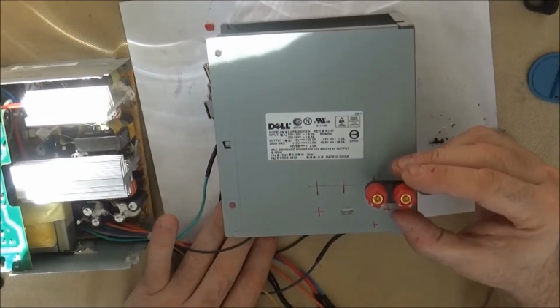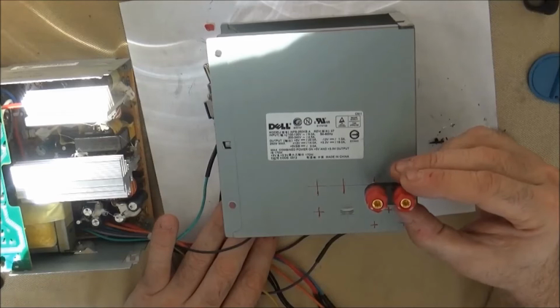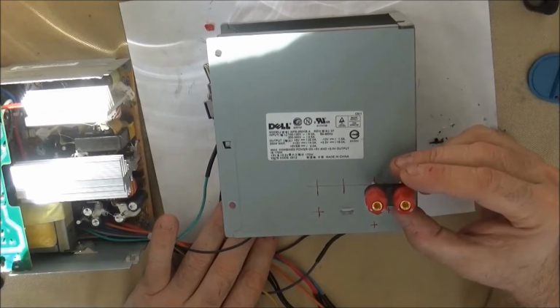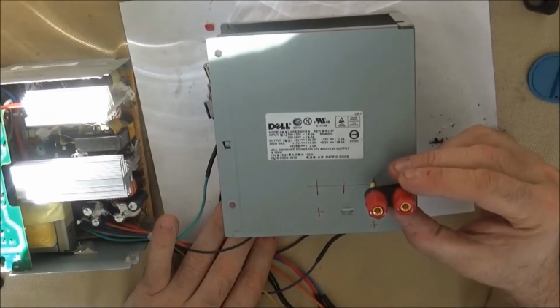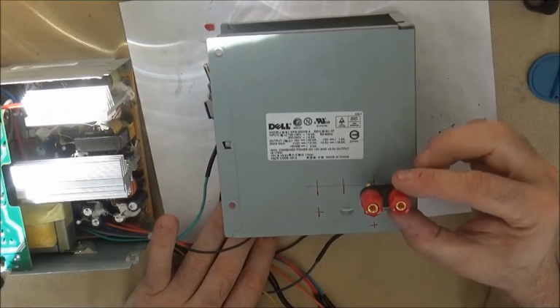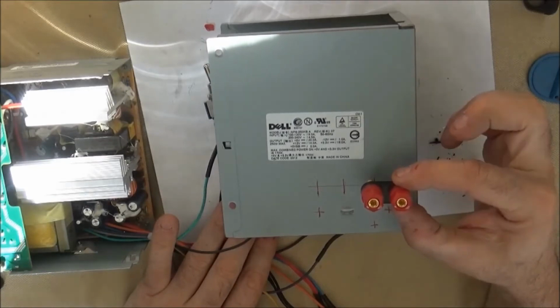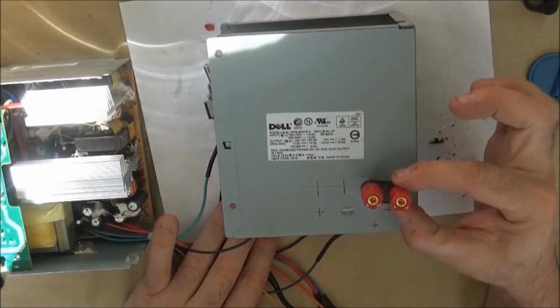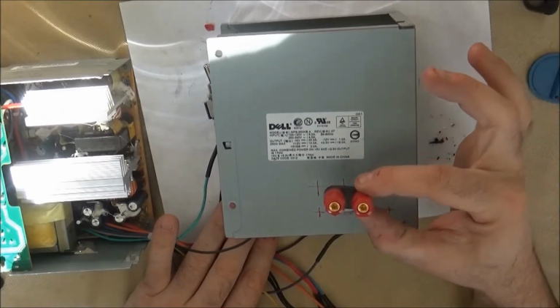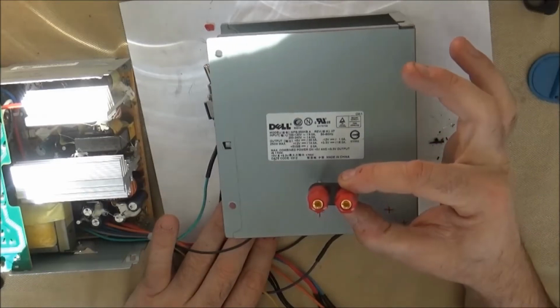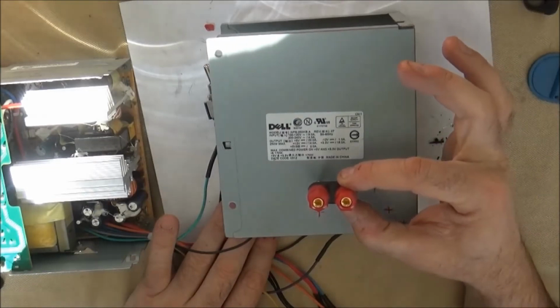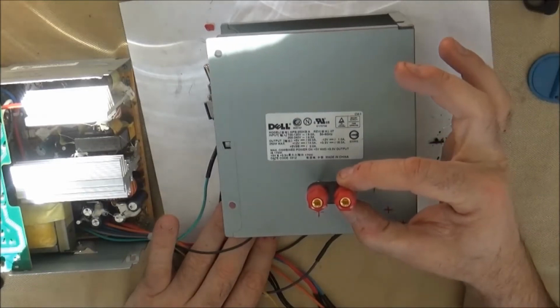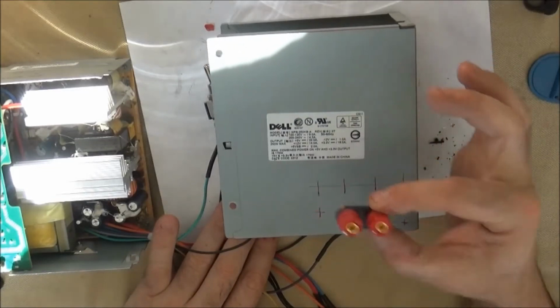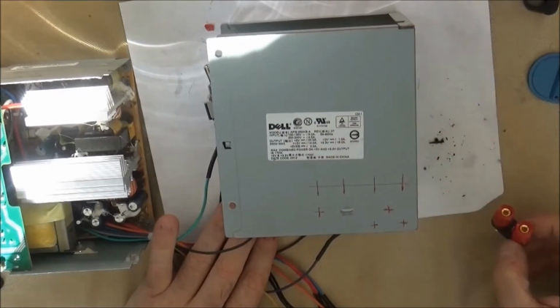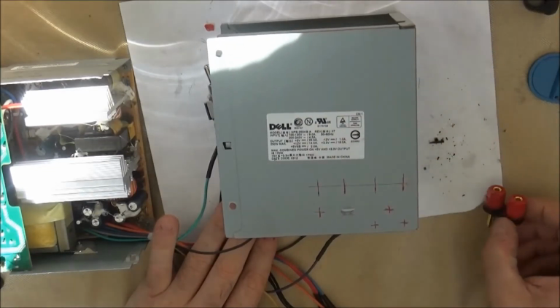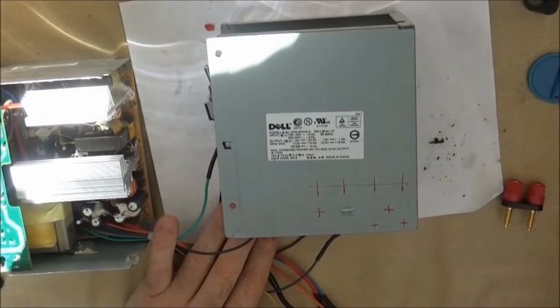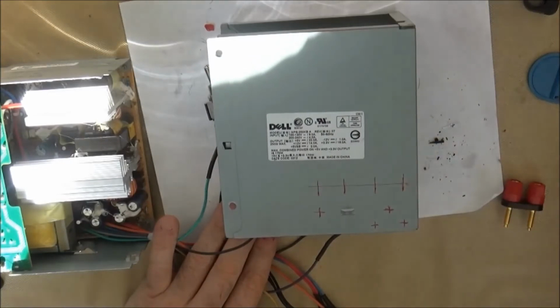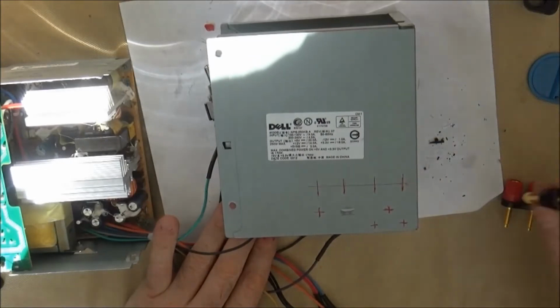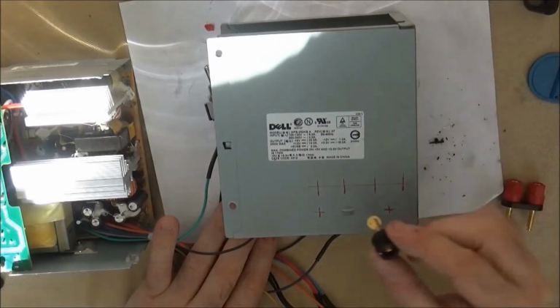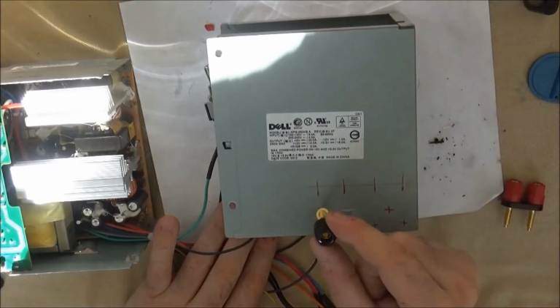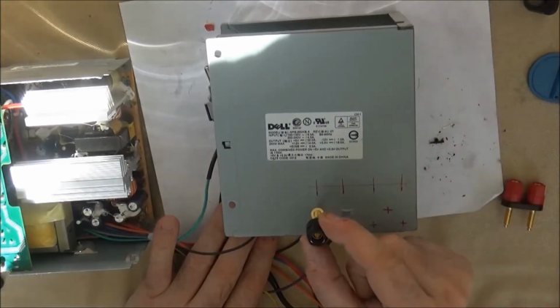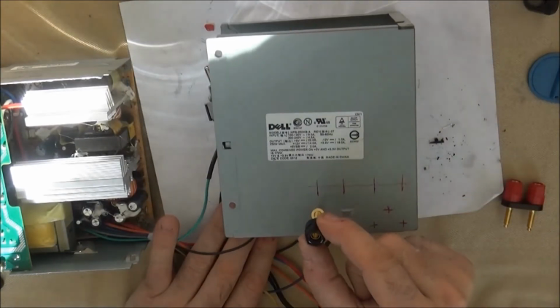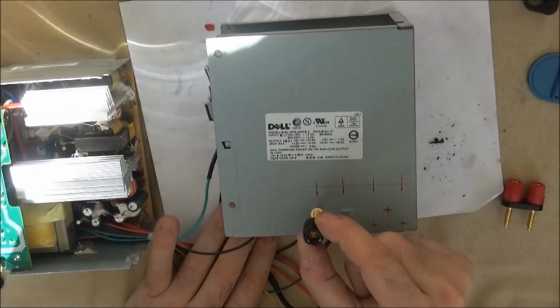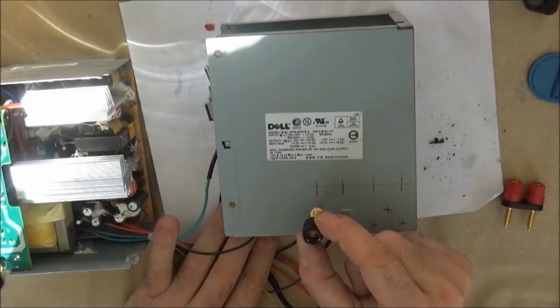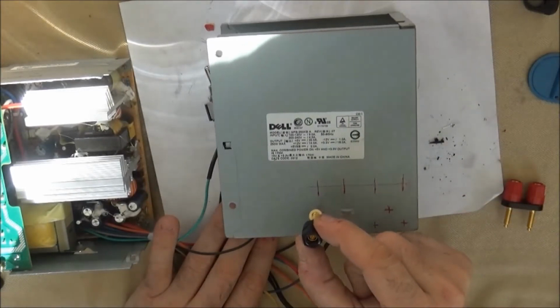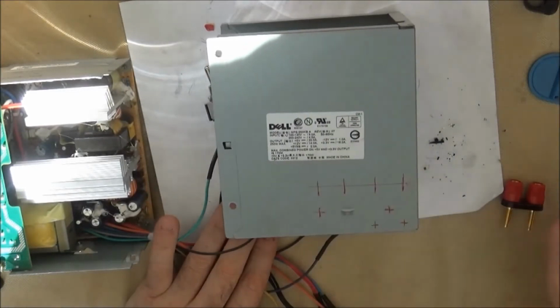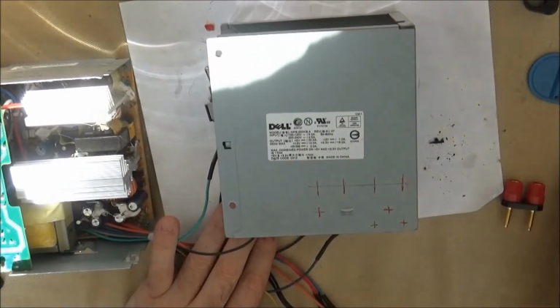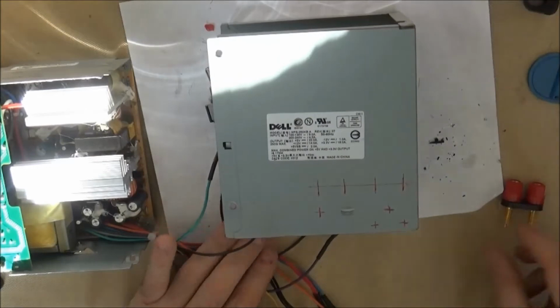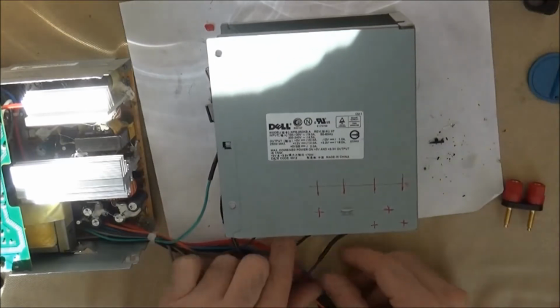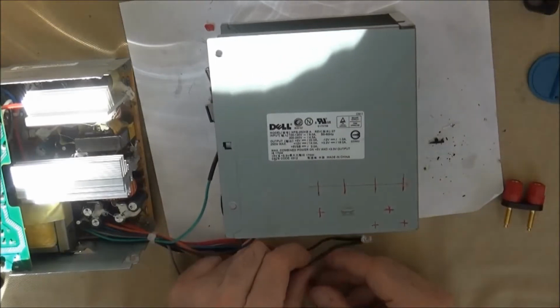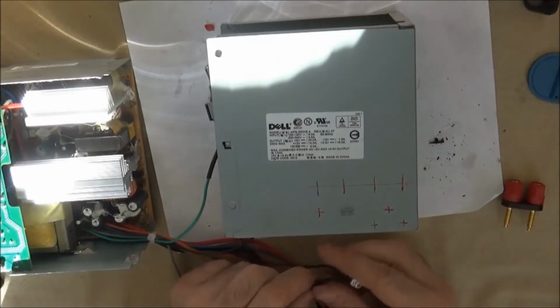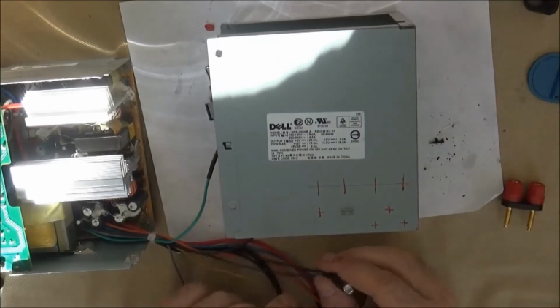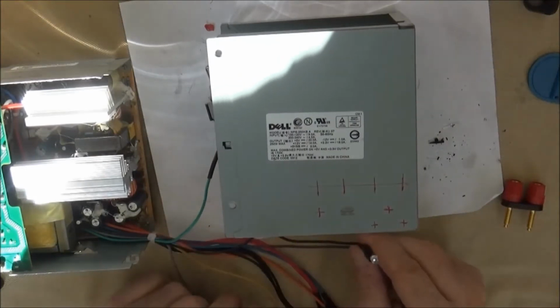Always make sure that you look at the power supply to make sure you're going to have enough room for your binding posts and other components. As you can see, the output binding posts will be in the first locations — that will be the neutral binding posts.